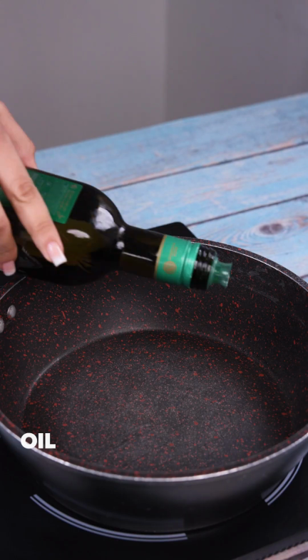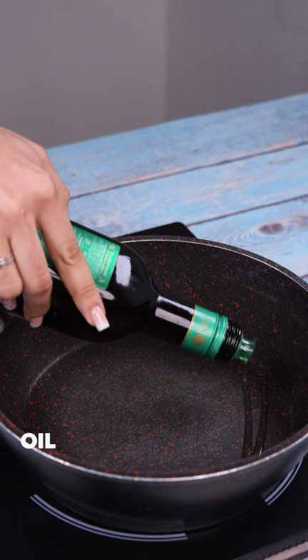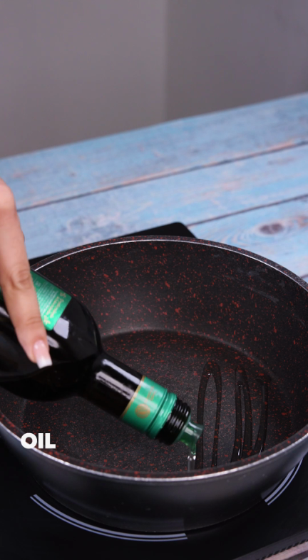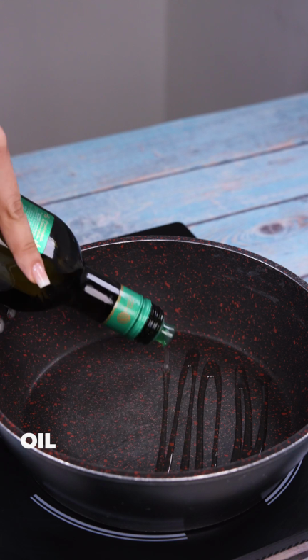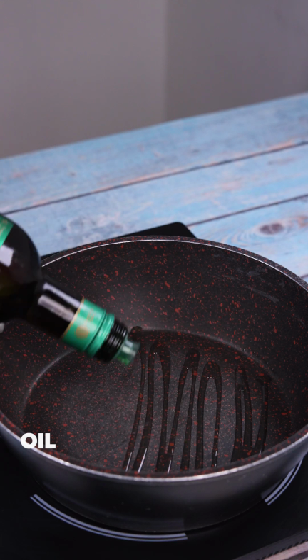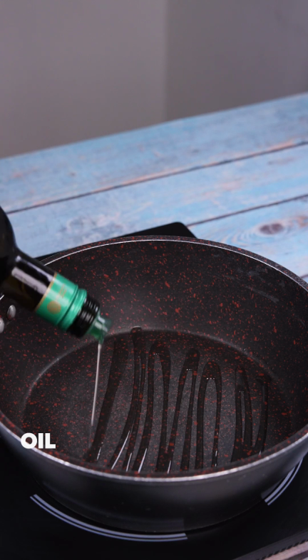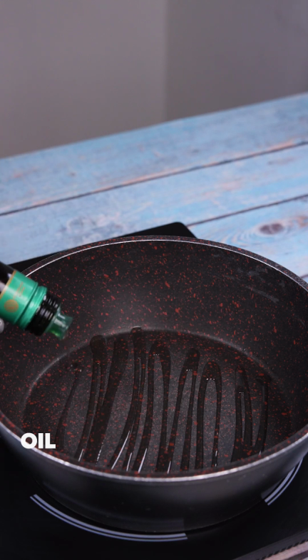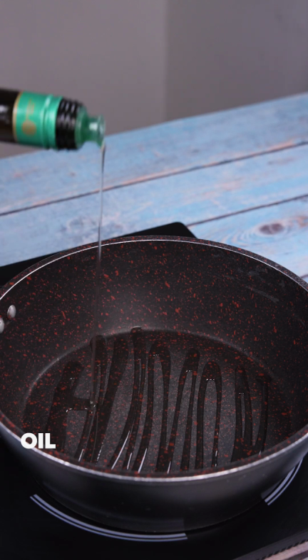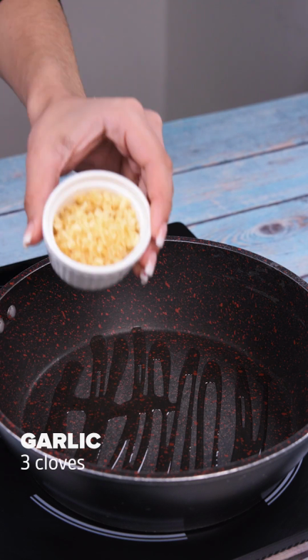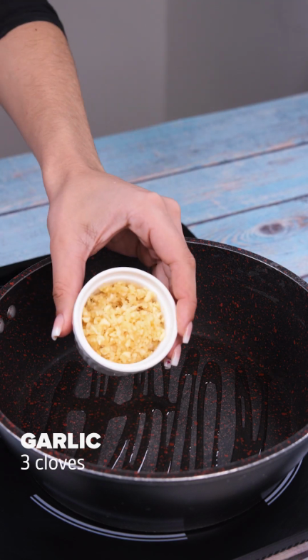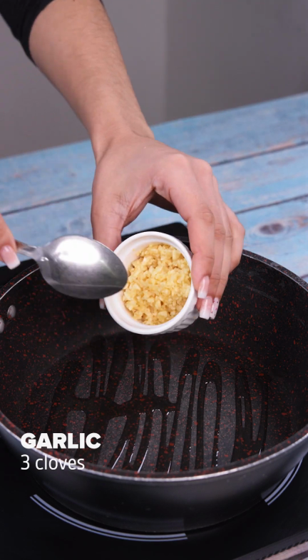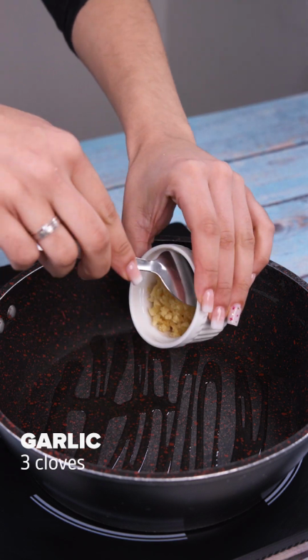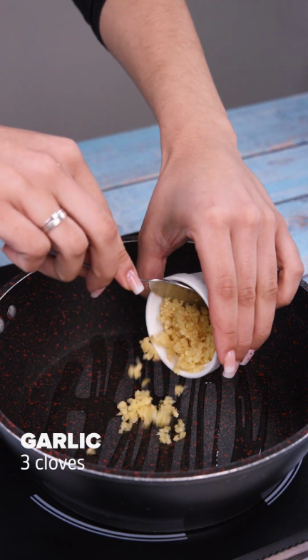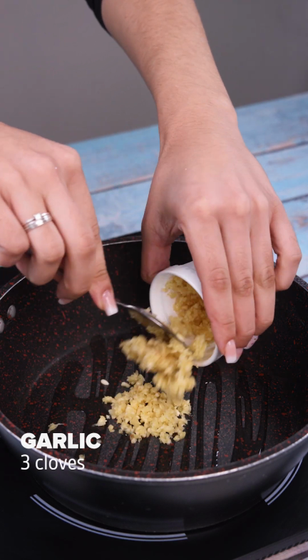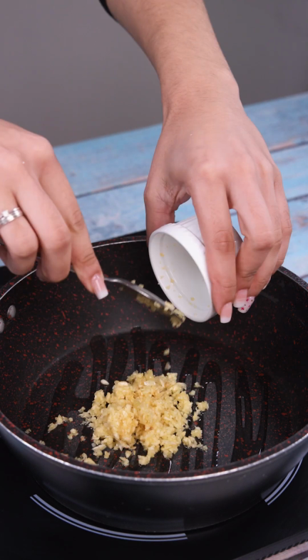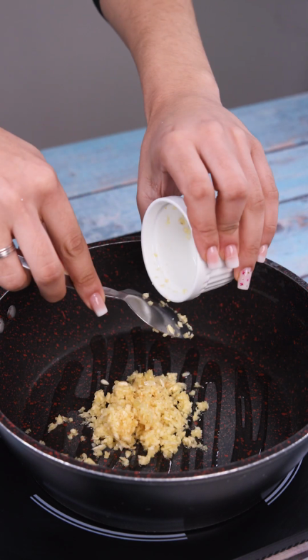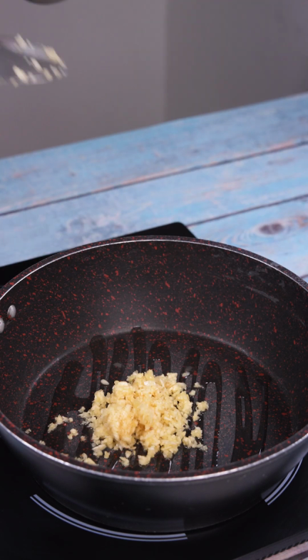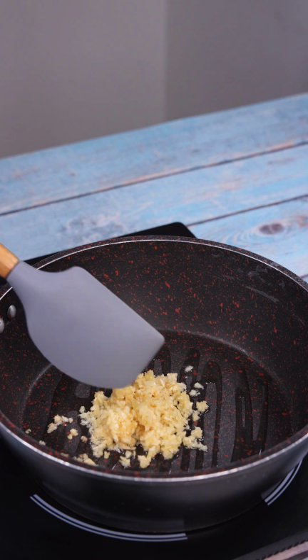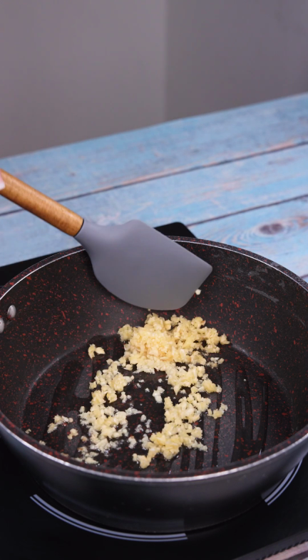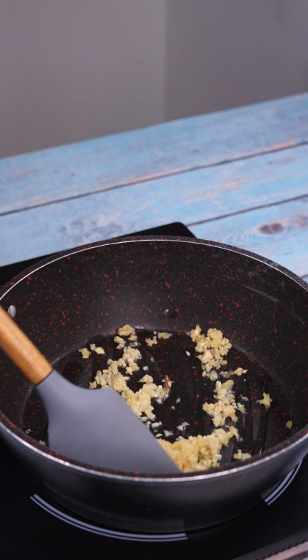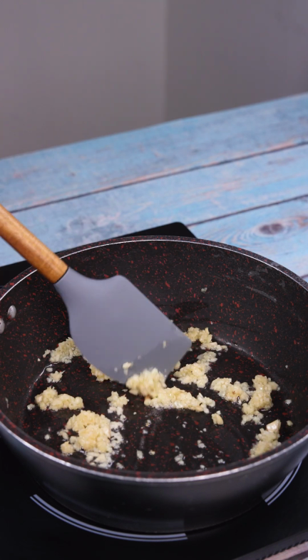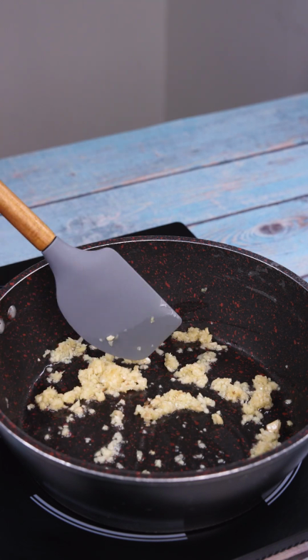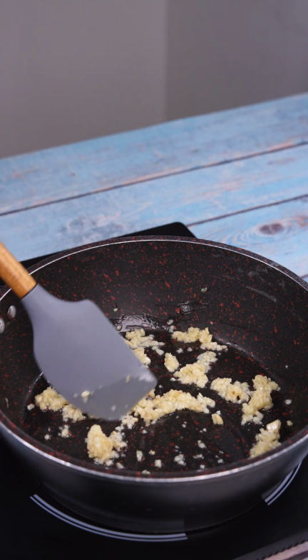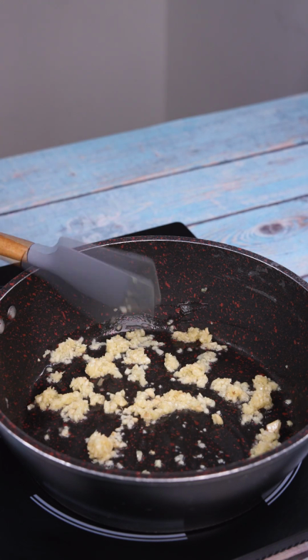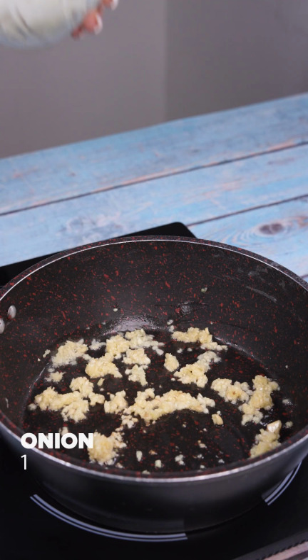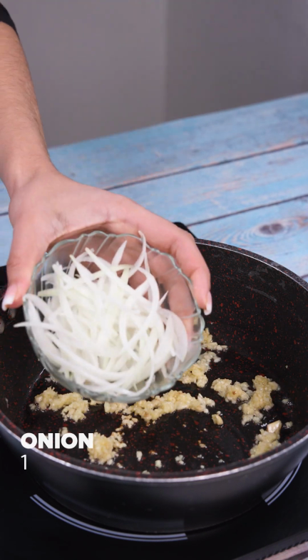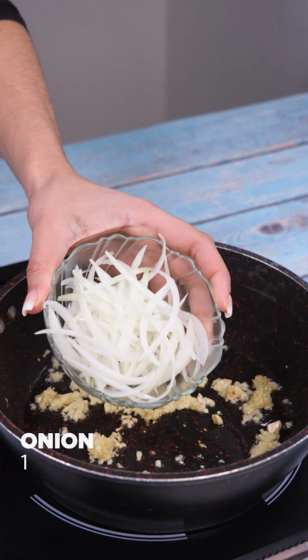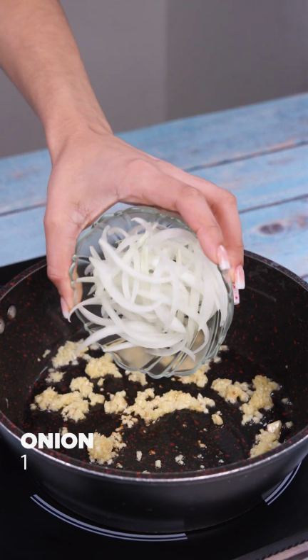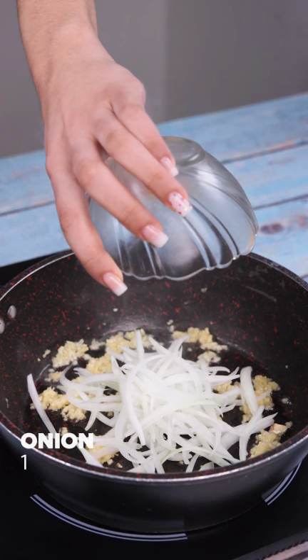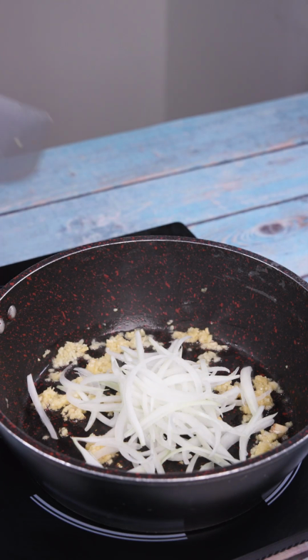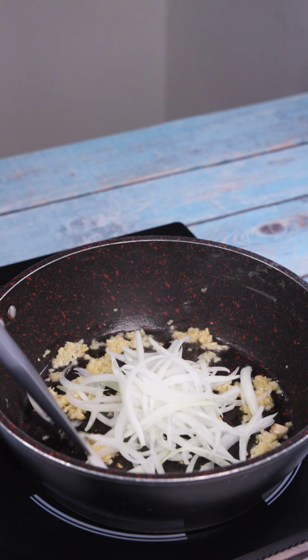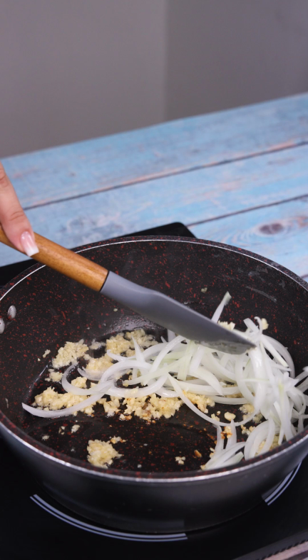In a pan, I'll add oil, 3 cloves of chopped garlic, and let them fry for a minute. I'll add an onion cut into strips and stir it while frying.